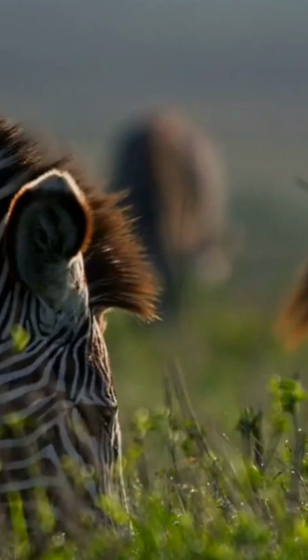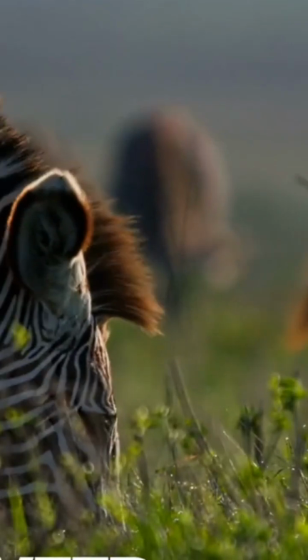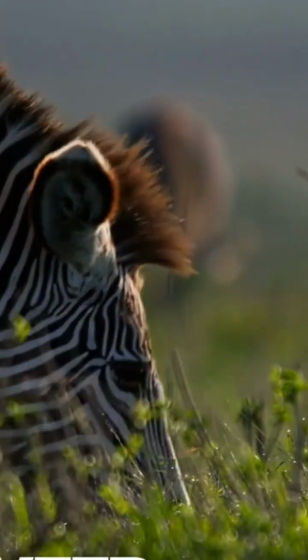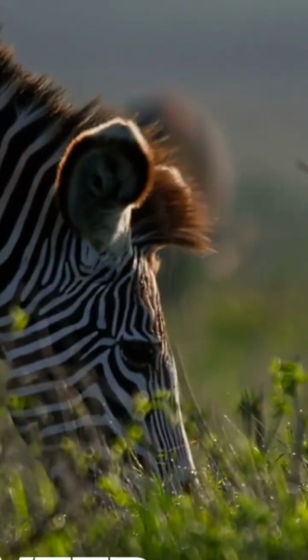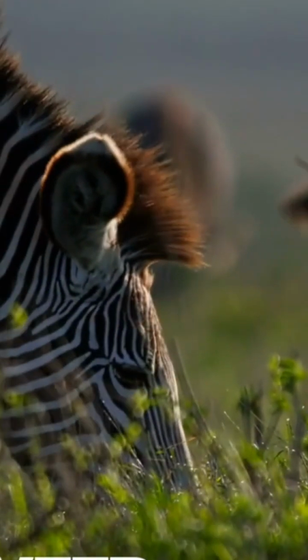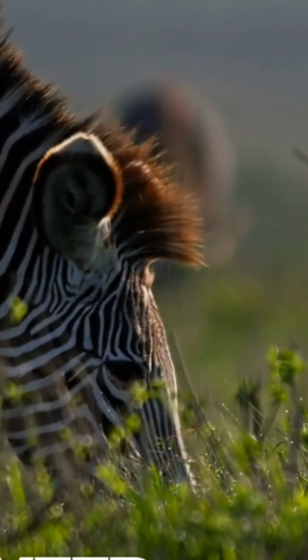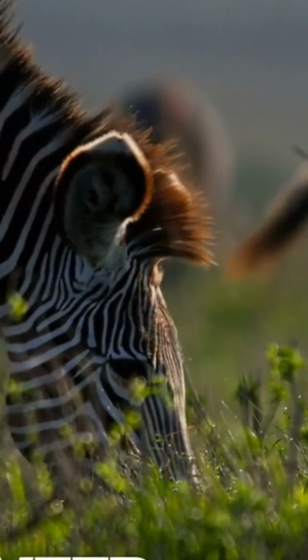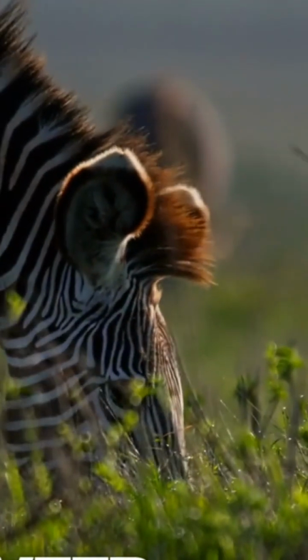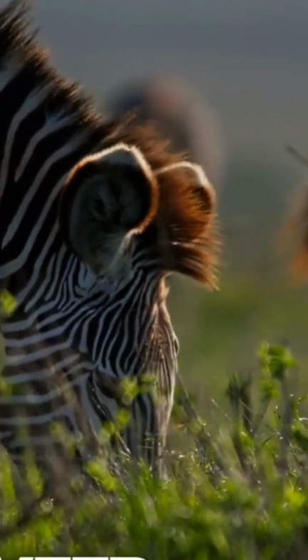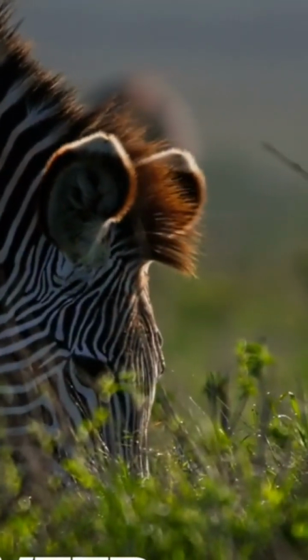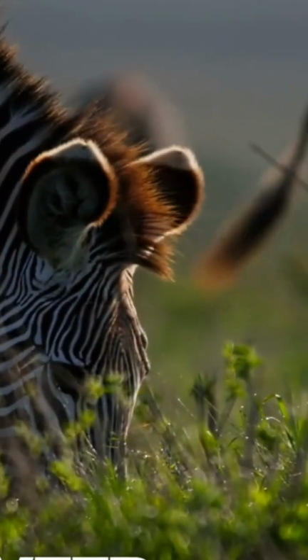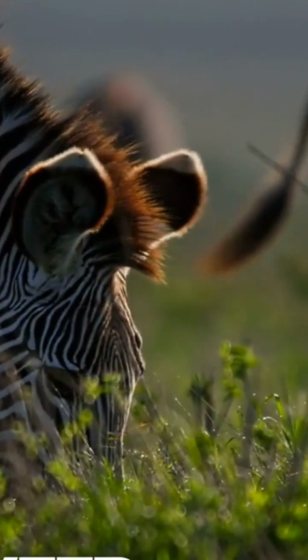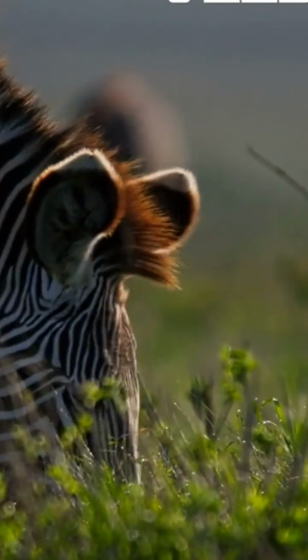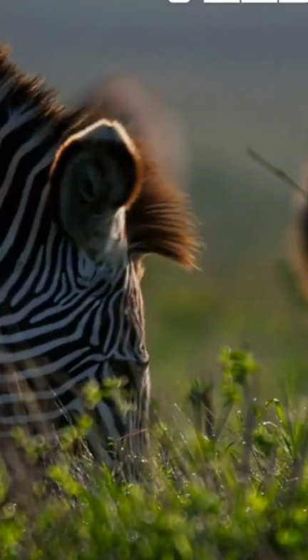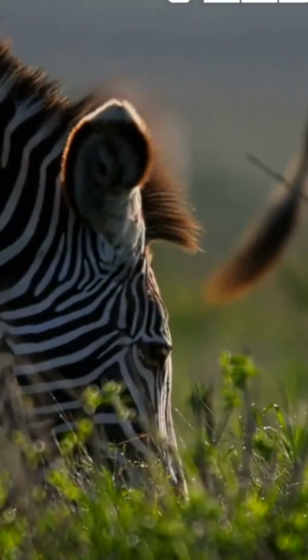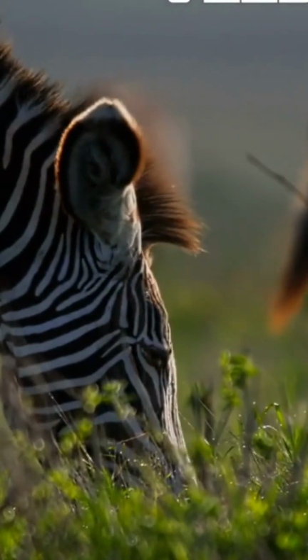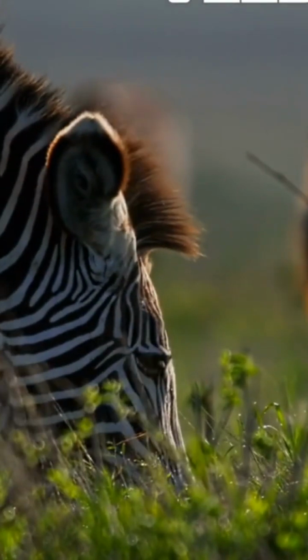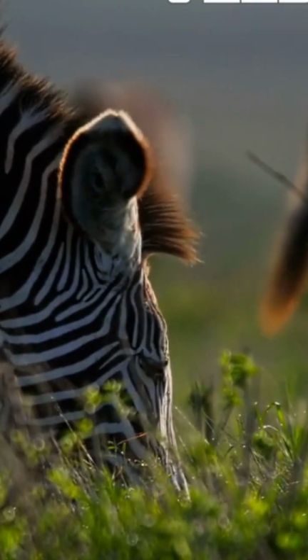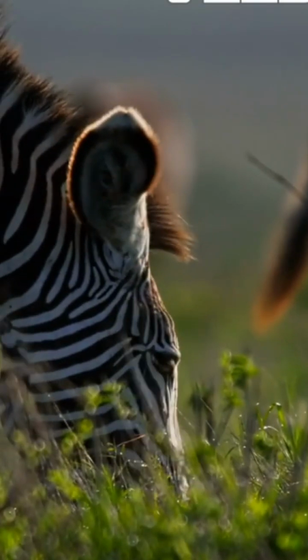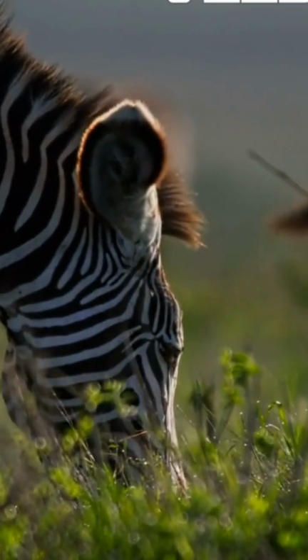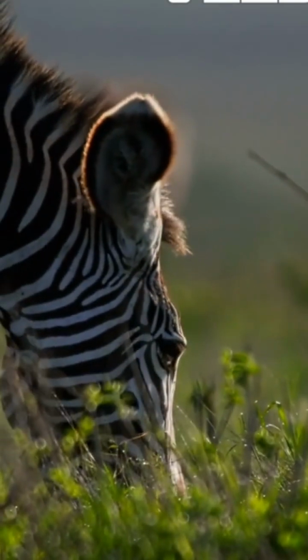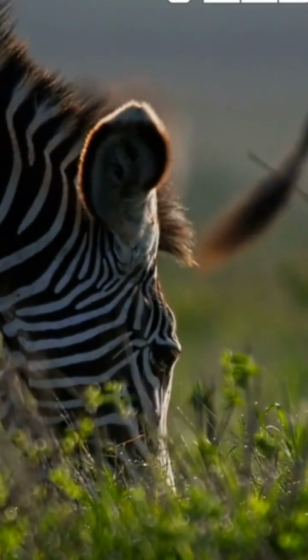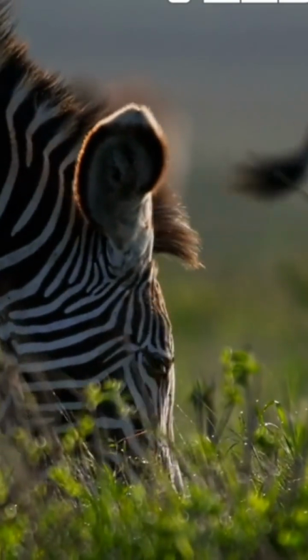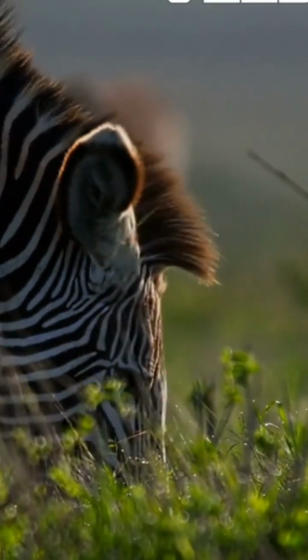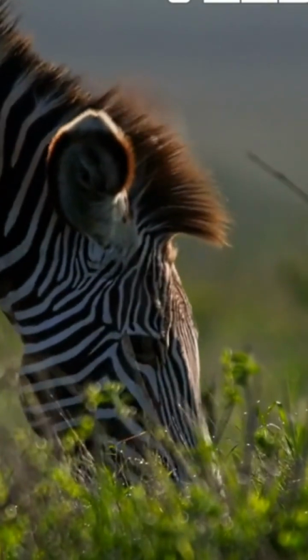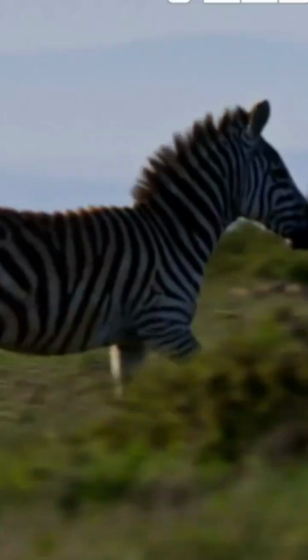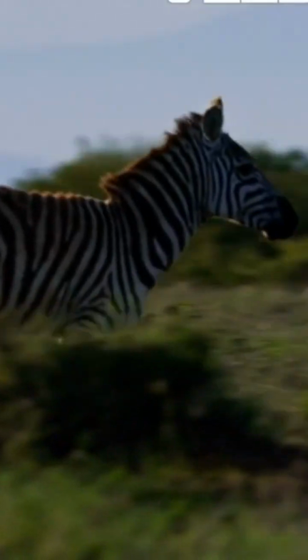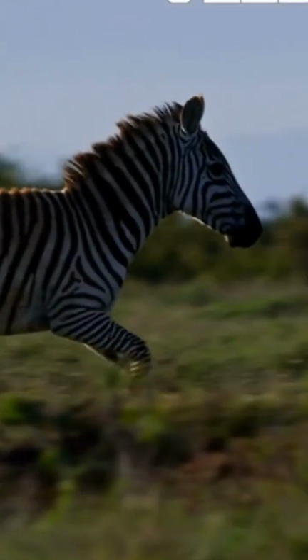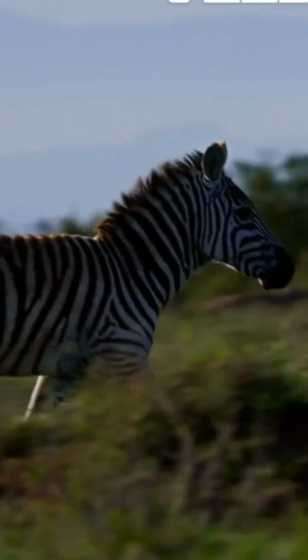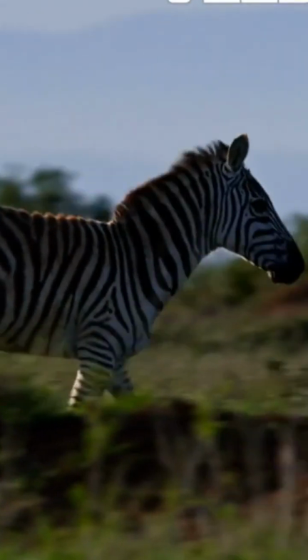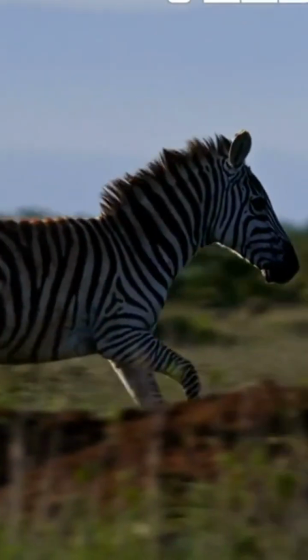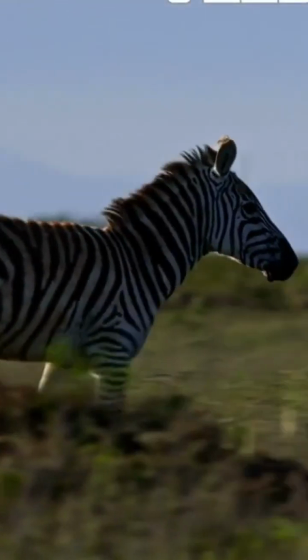Zebras, fascinating creatures of the equid family, possess a skeletal structure that supports their incredible agility. An adult zebra typically boasts around 205 bones, similar to a horse.